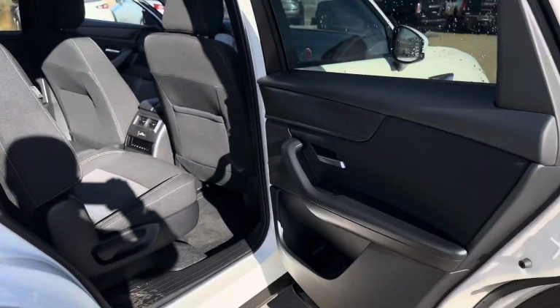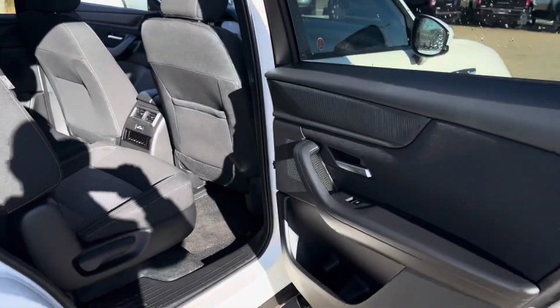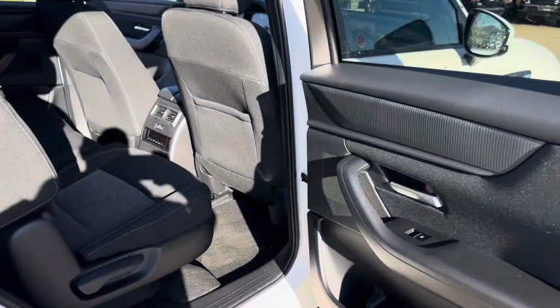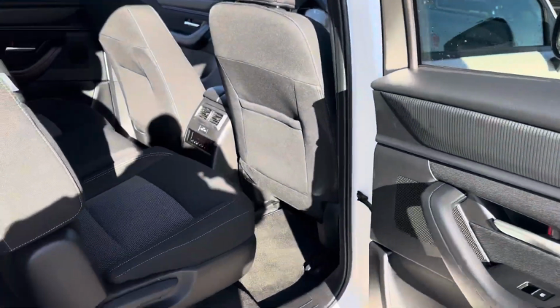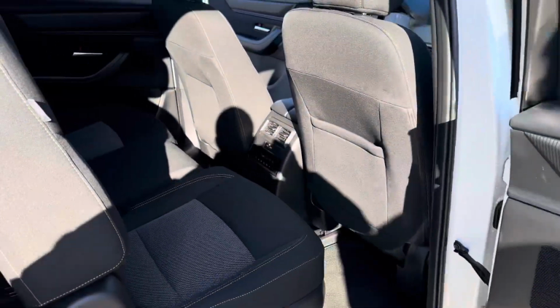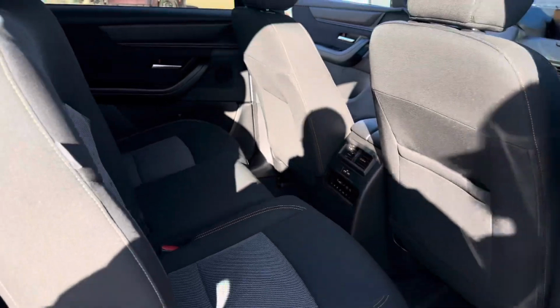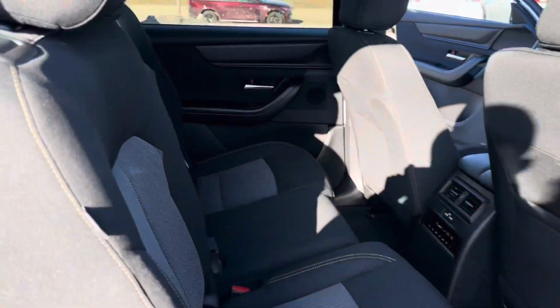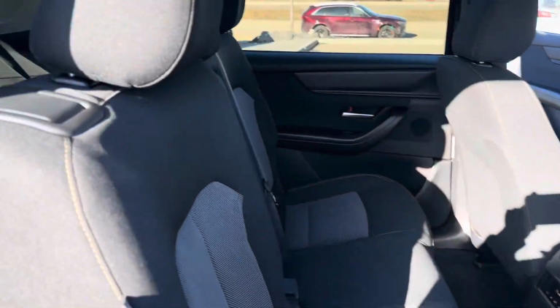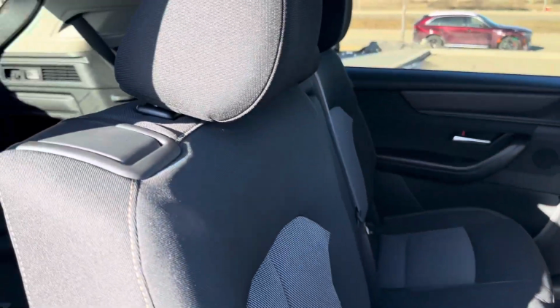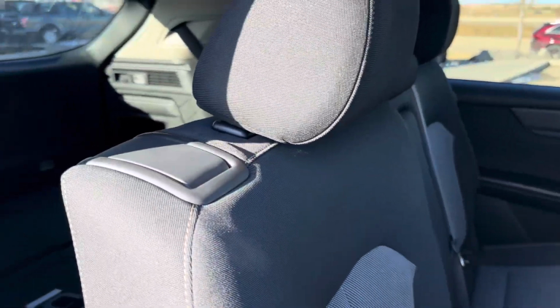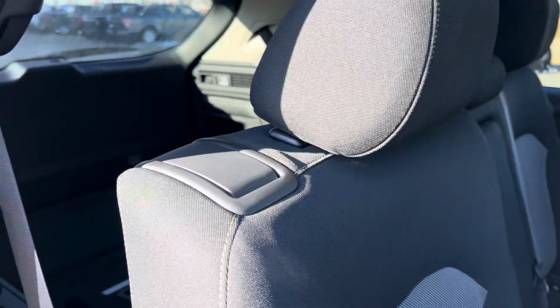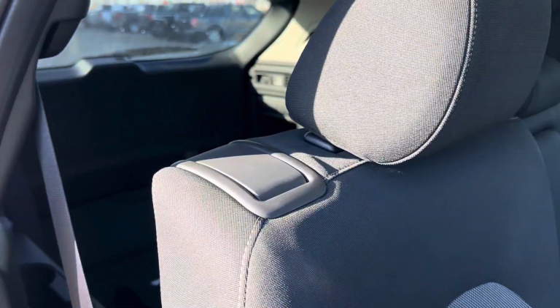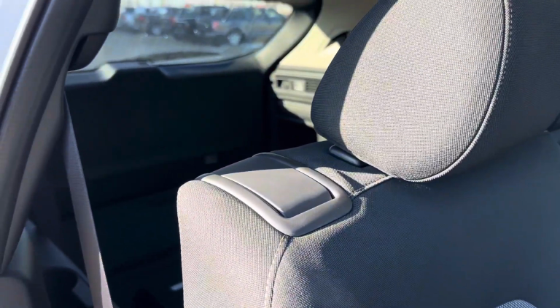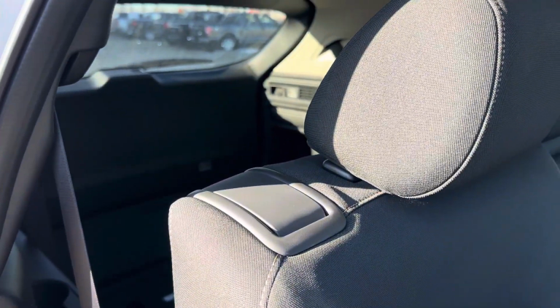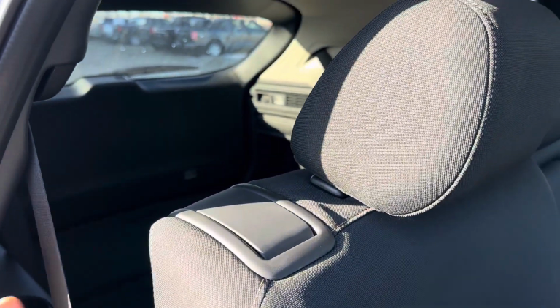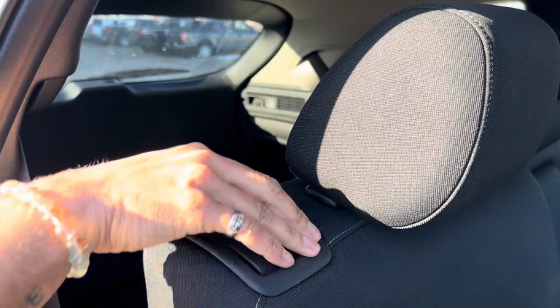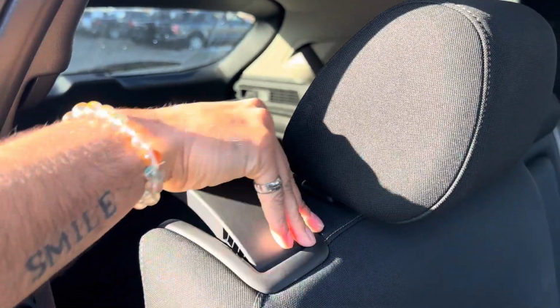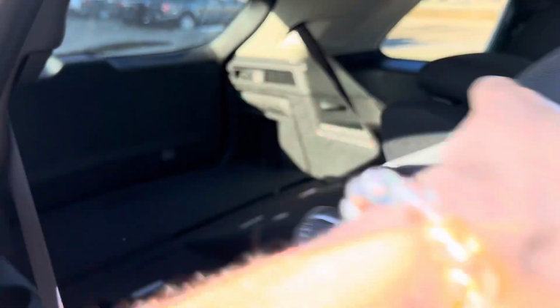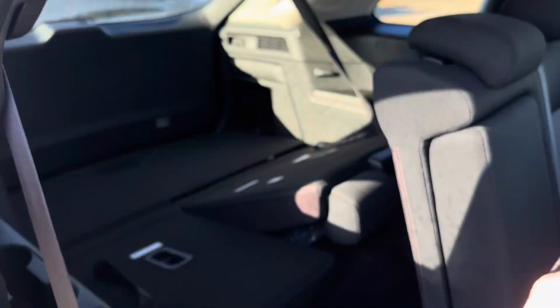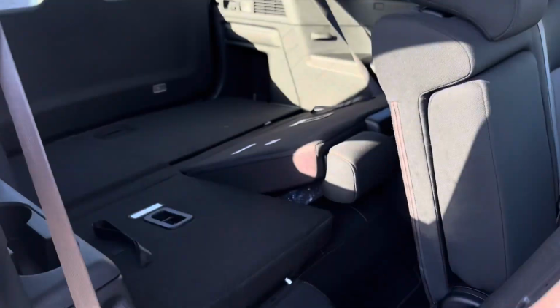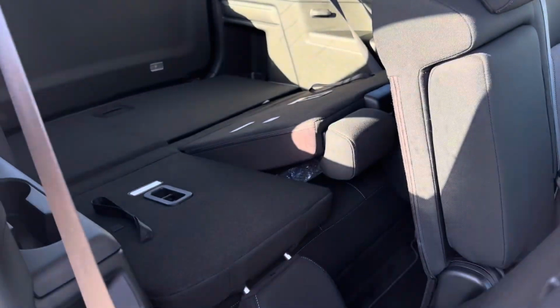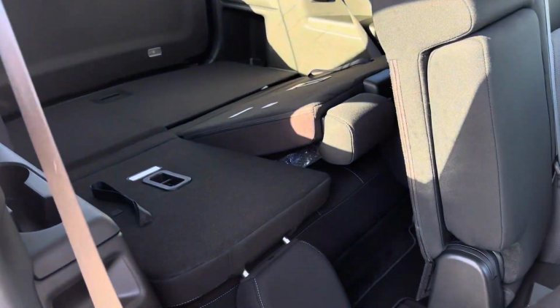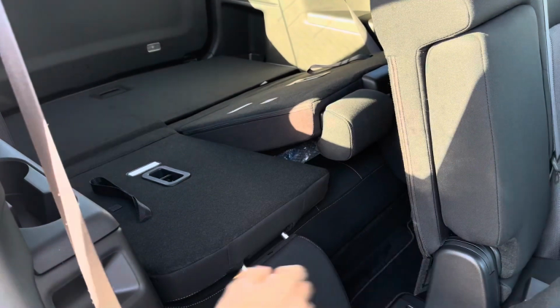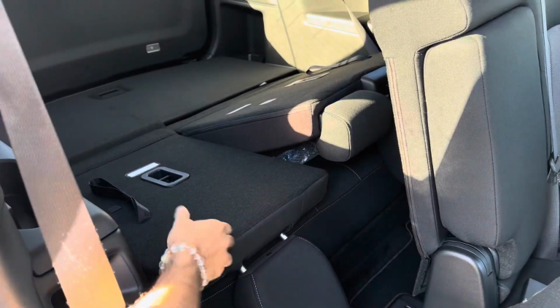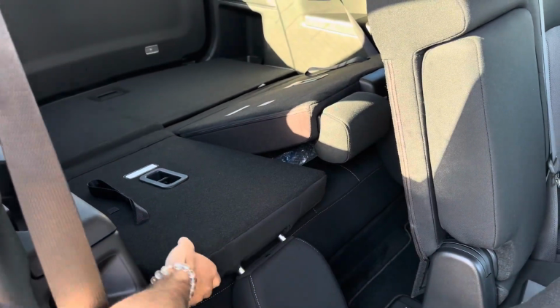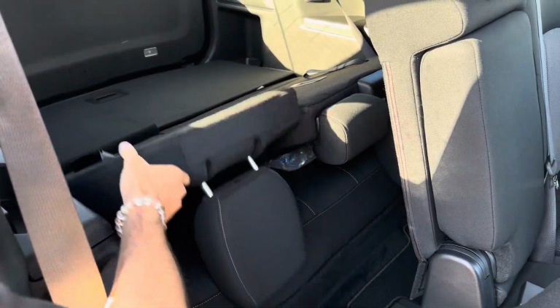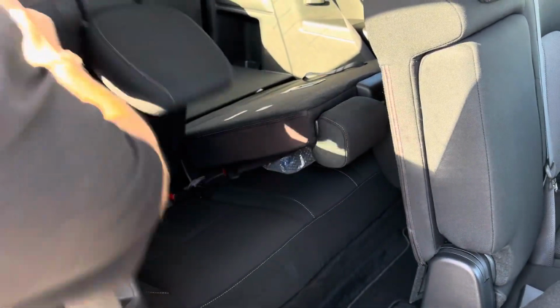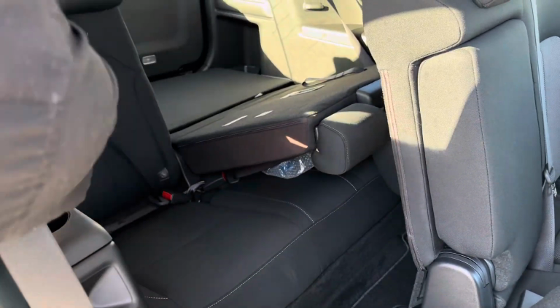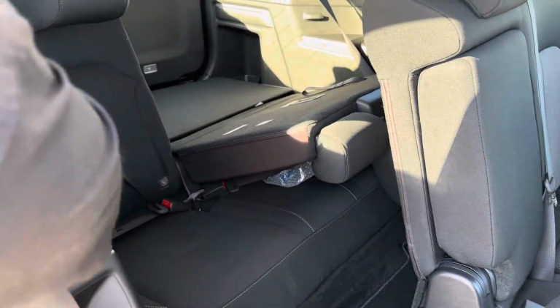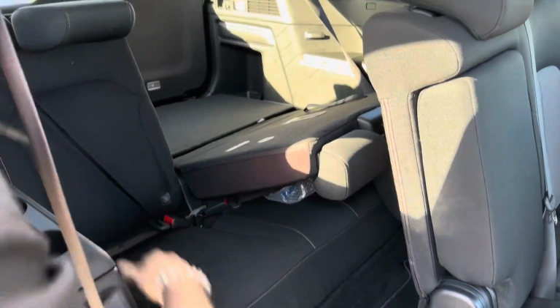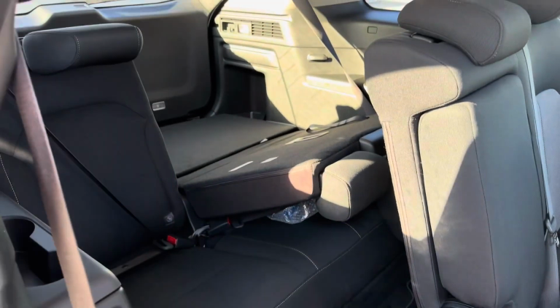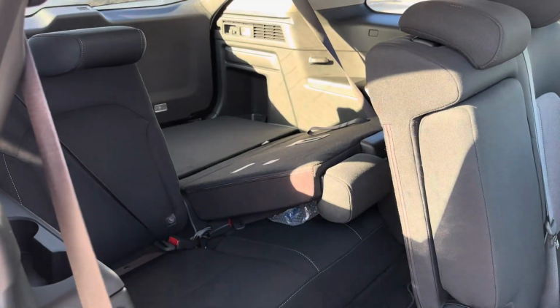The nice thing about the CX-90 is just the convenience factor. You still get all that space in the second row, which is really neat — you can fit a lot of friends and family in it. And then of course you've got your third row right over here.